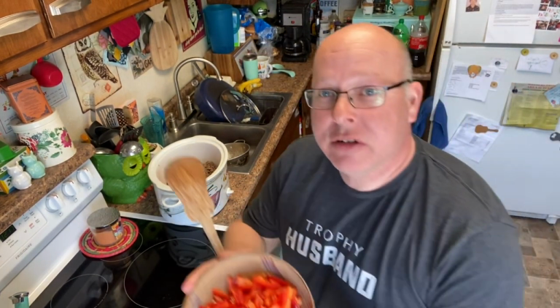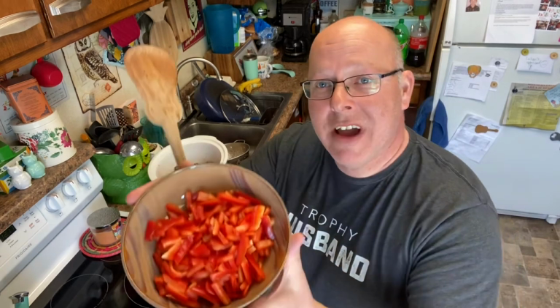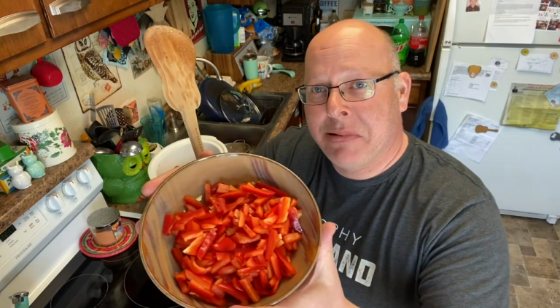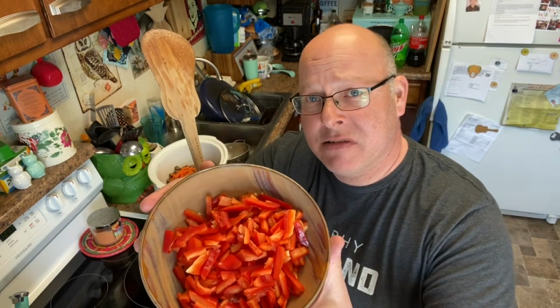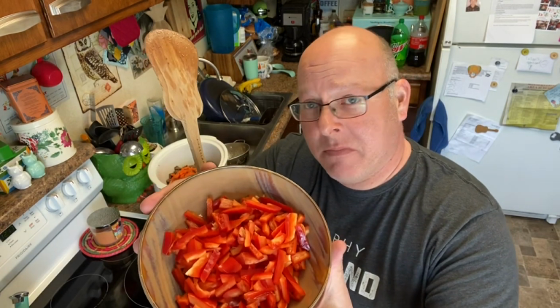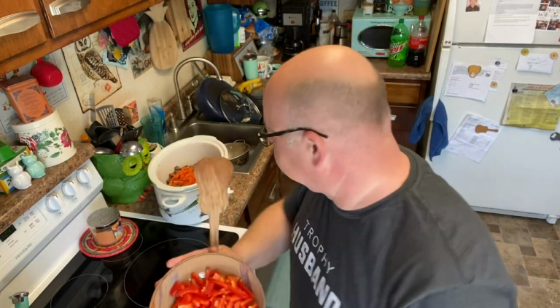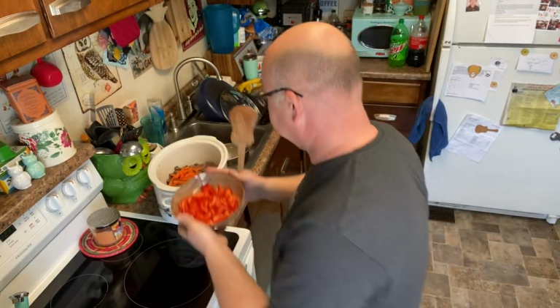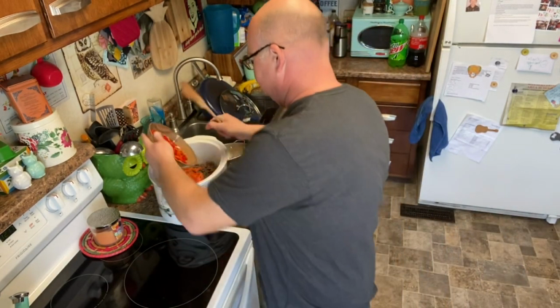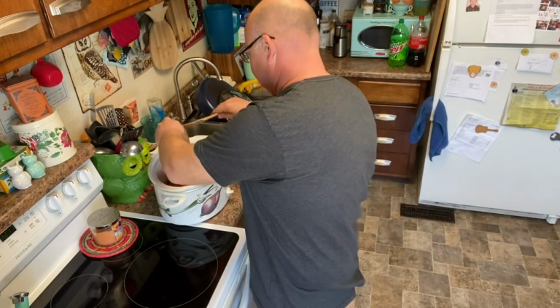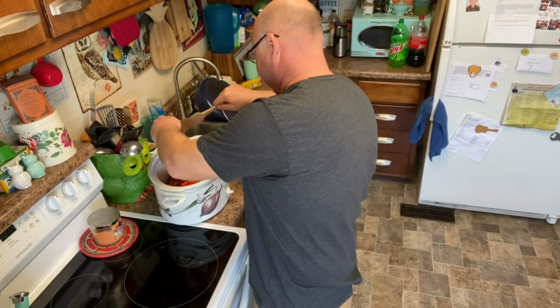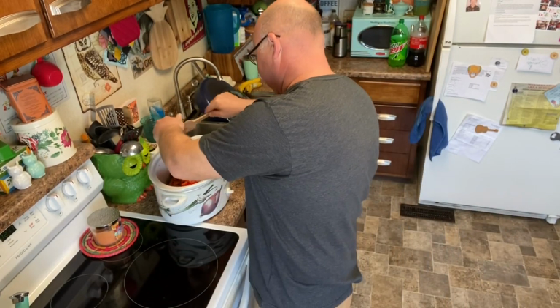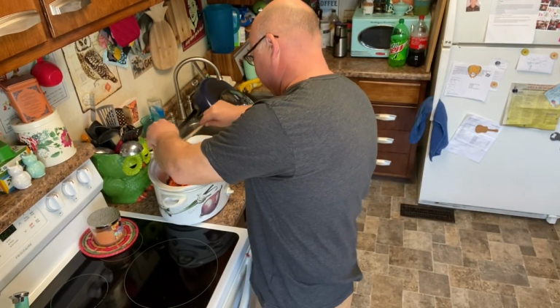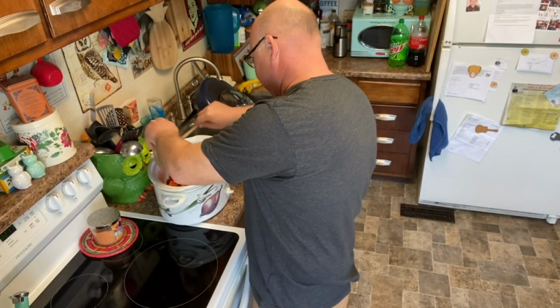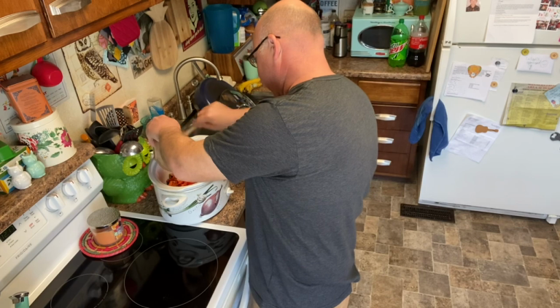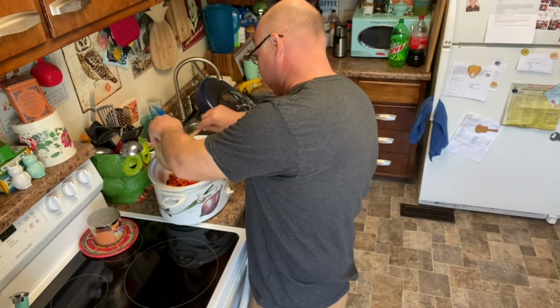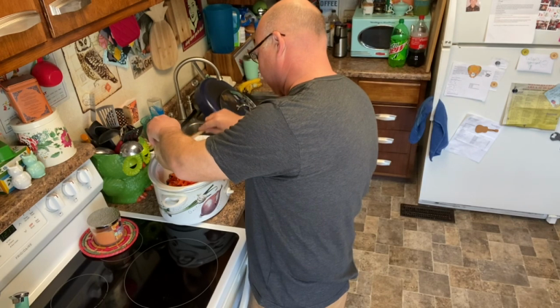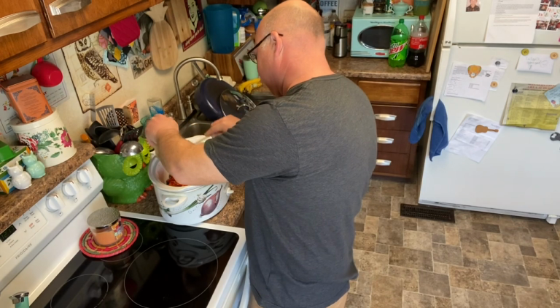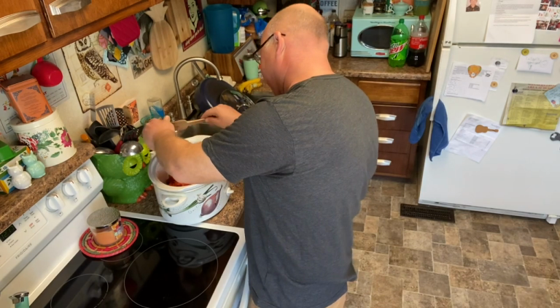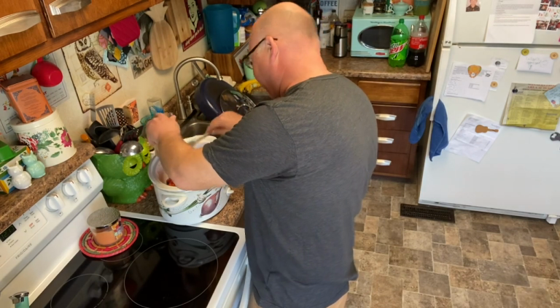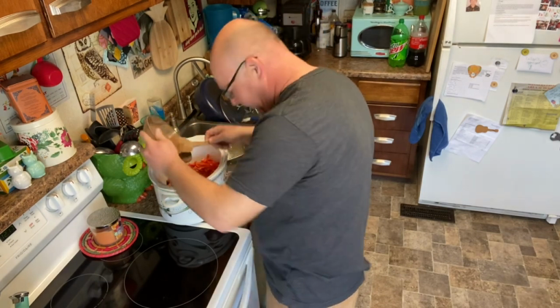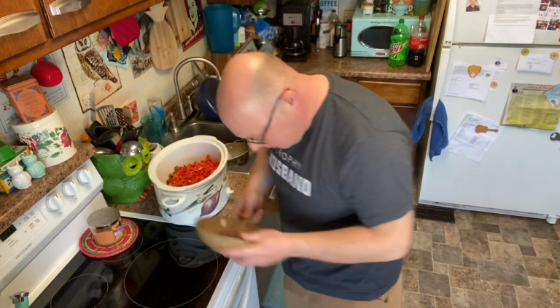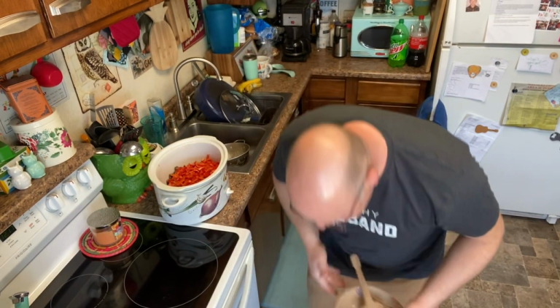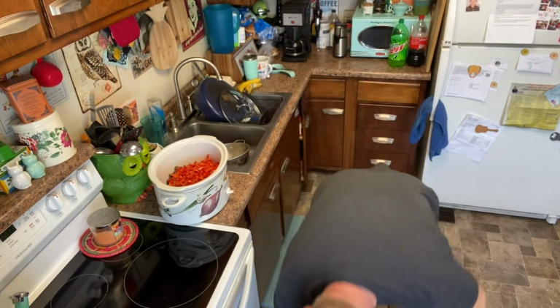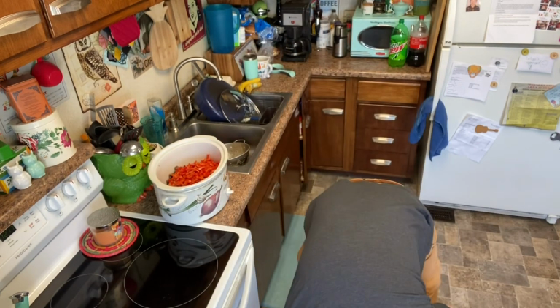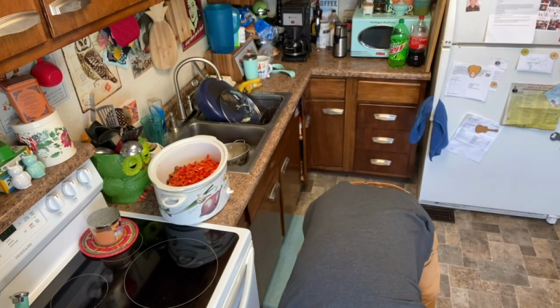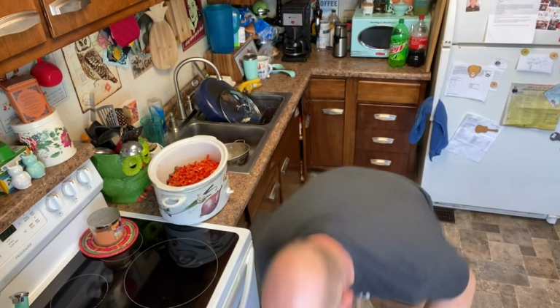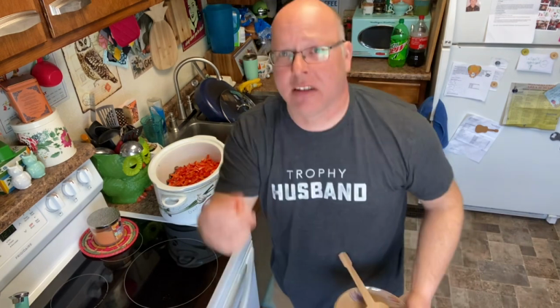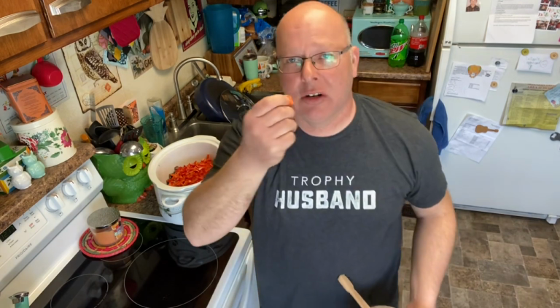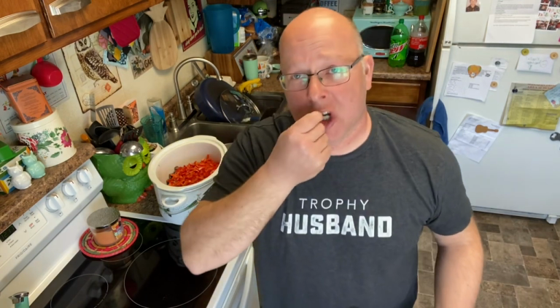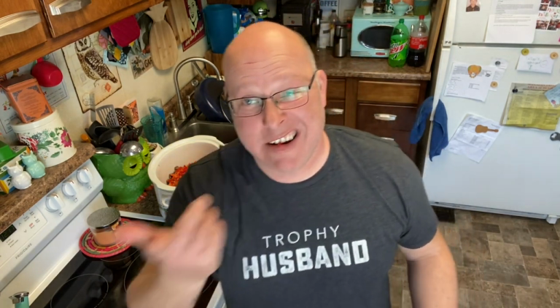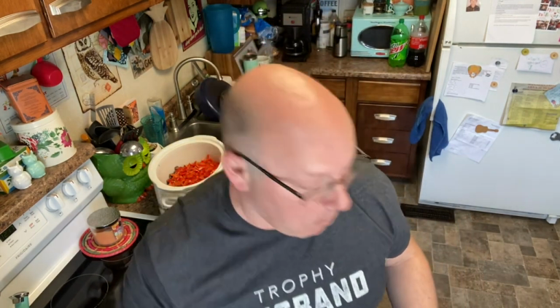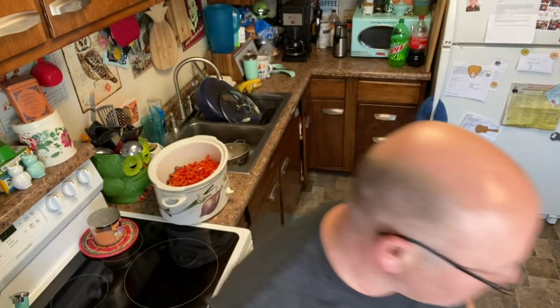Two red bell peppers. Oh, that one's a wild one — made it to the floor. I don't get in trouble on anything.